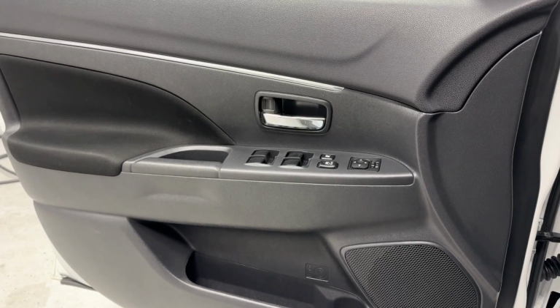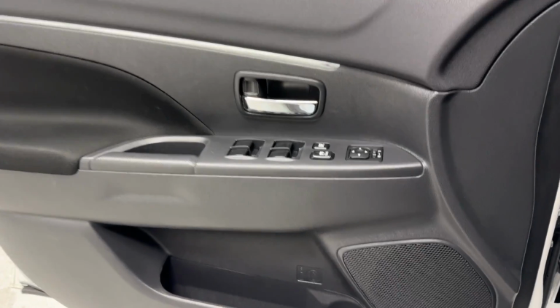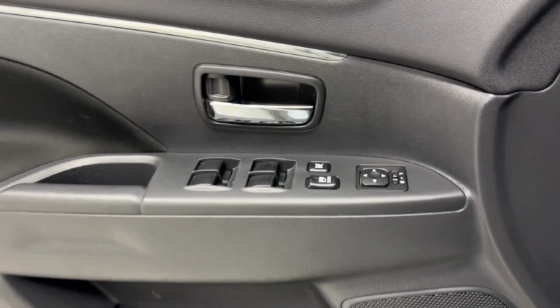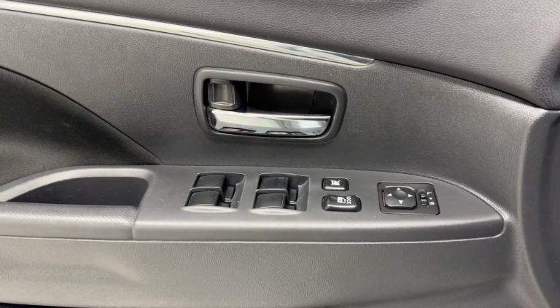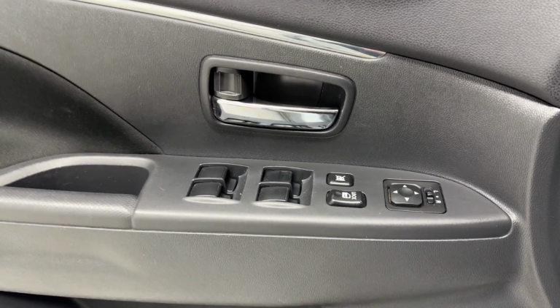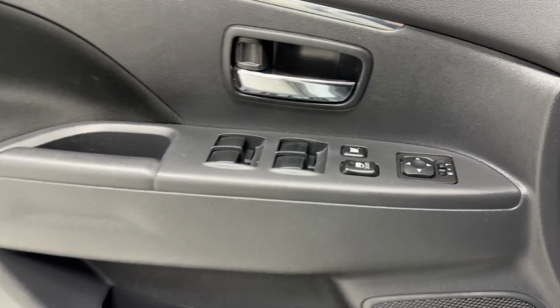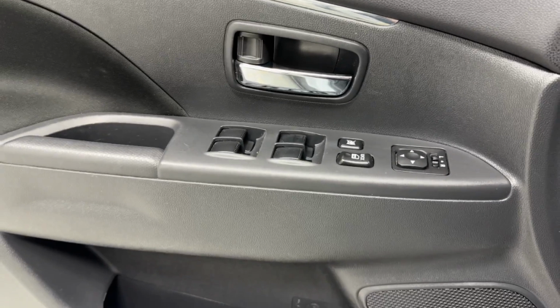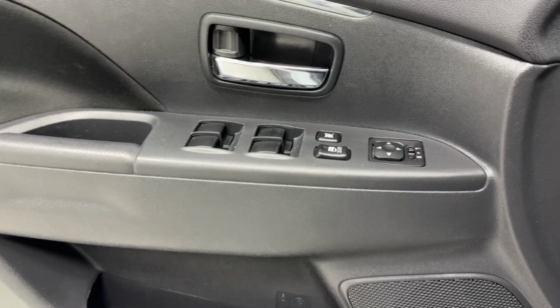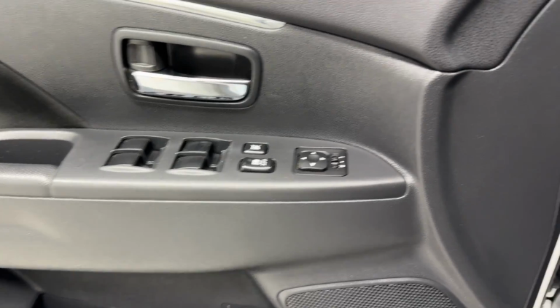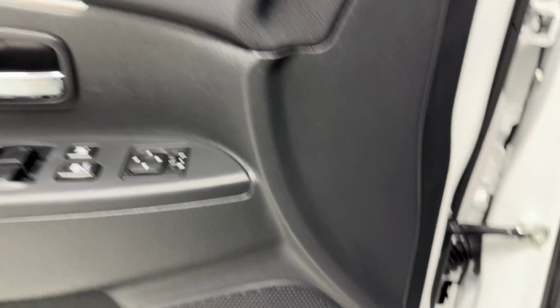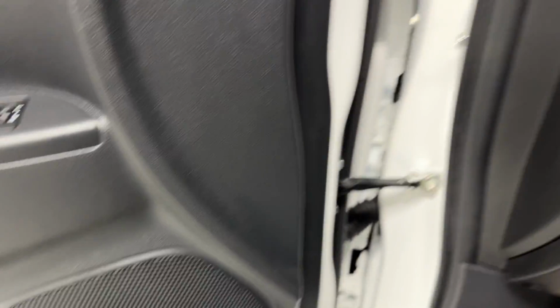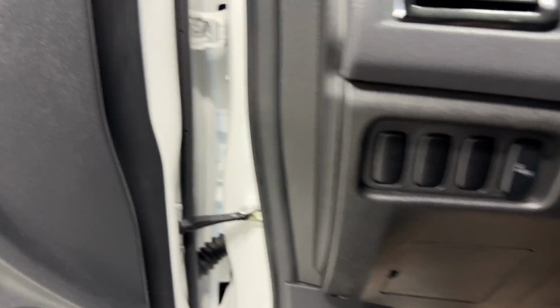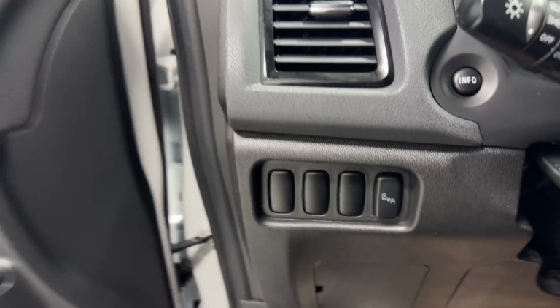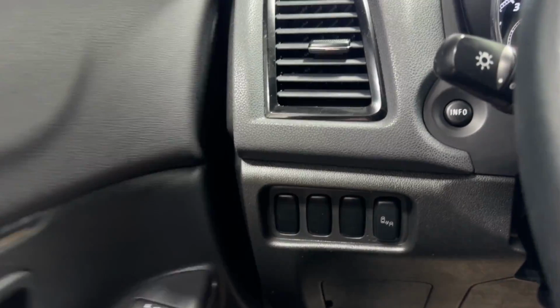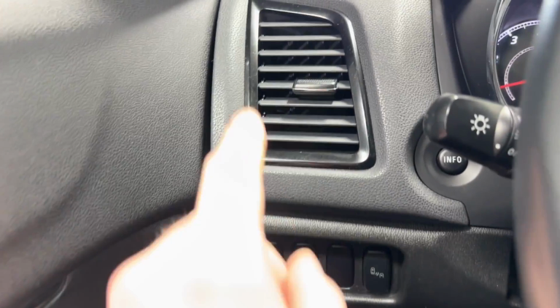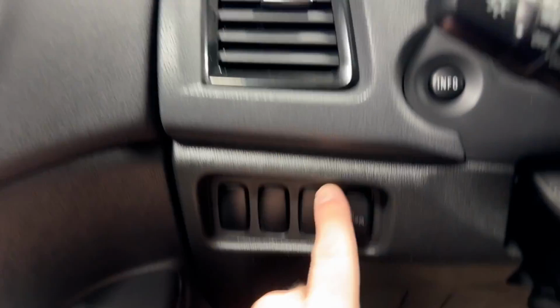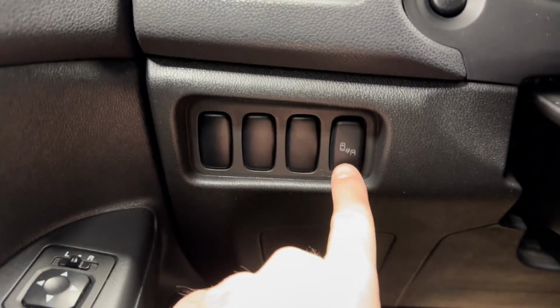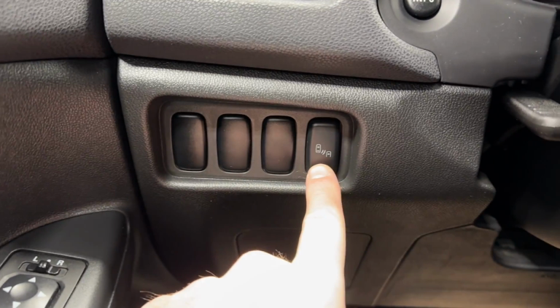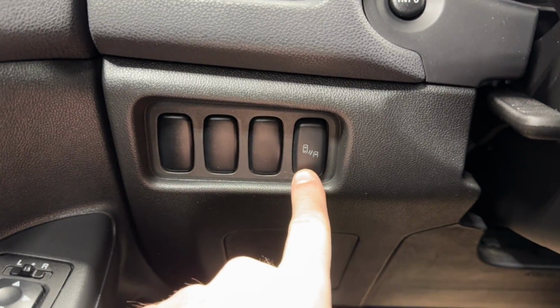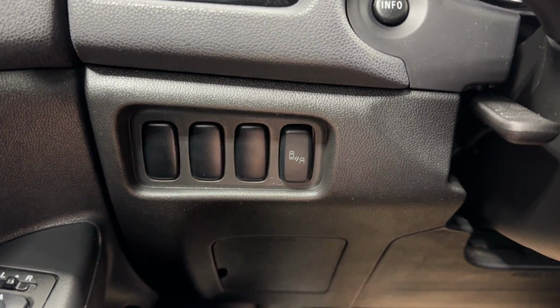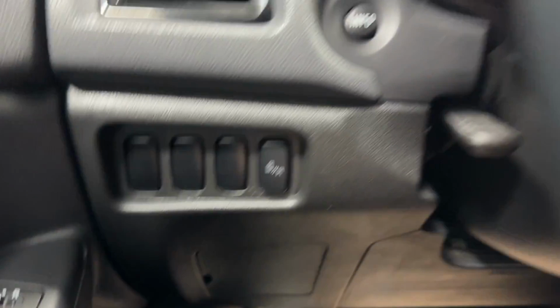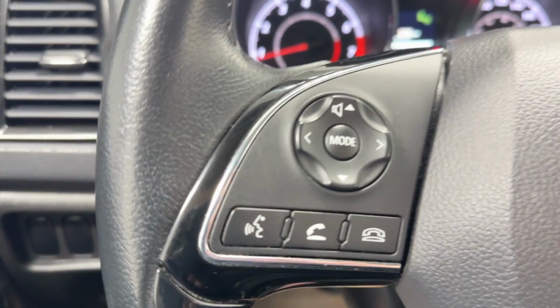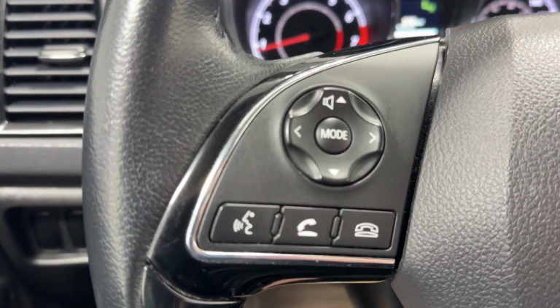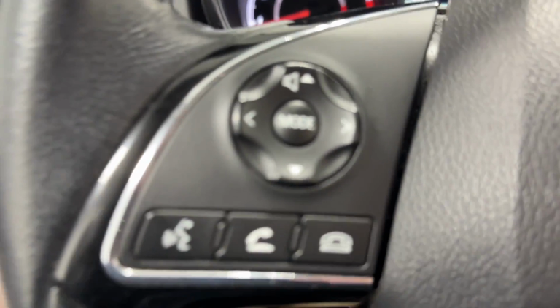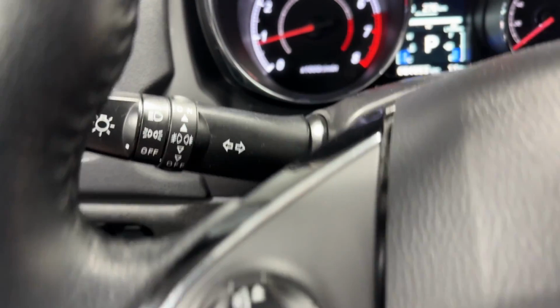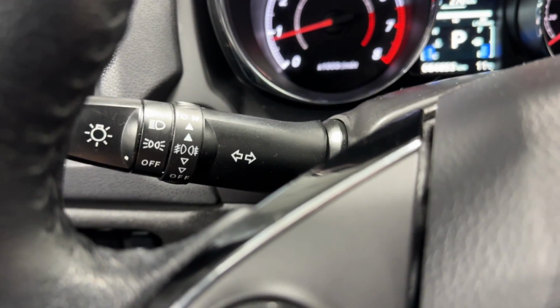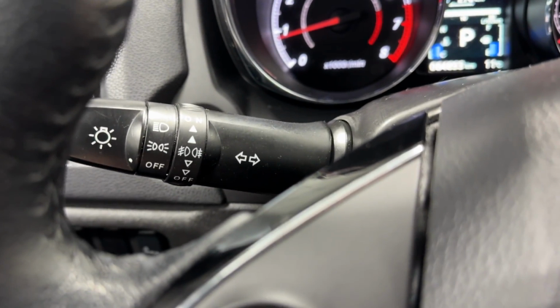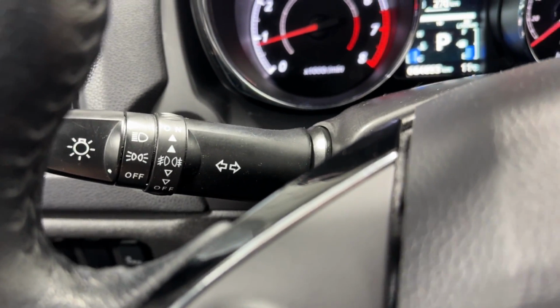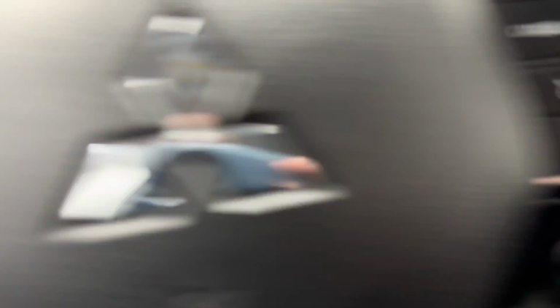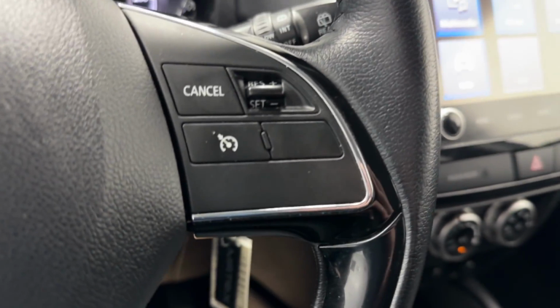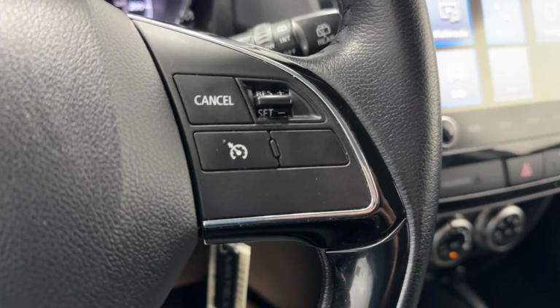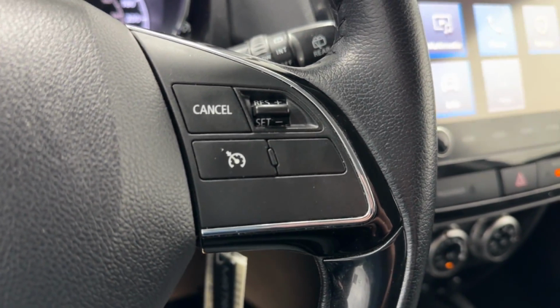Coming inside here, you have your Parallax sun visor mirrors, flash, and armrest. Over to the left side, you've got your blind spot sensor, audio radio, Bluetooth controls, your headlights and fog light controls, and cruise control functions.